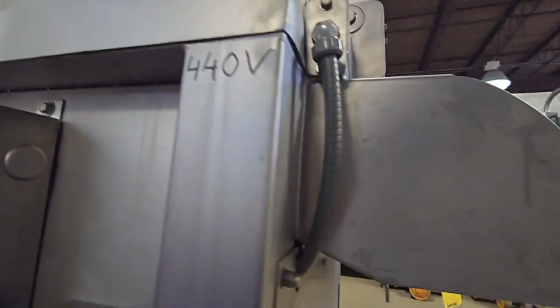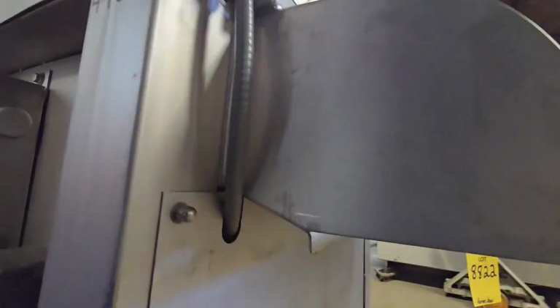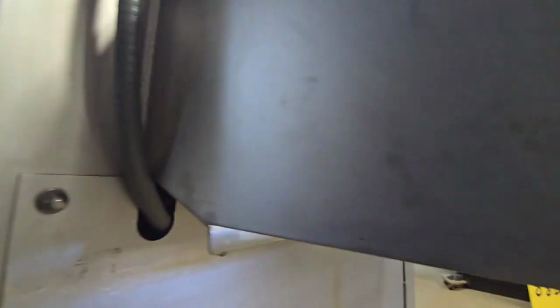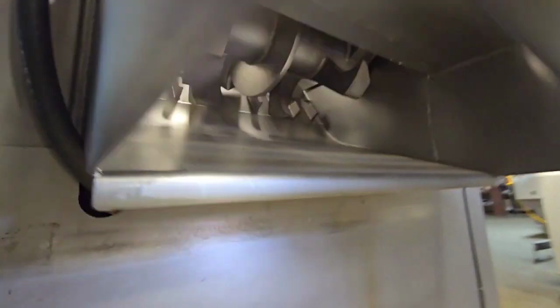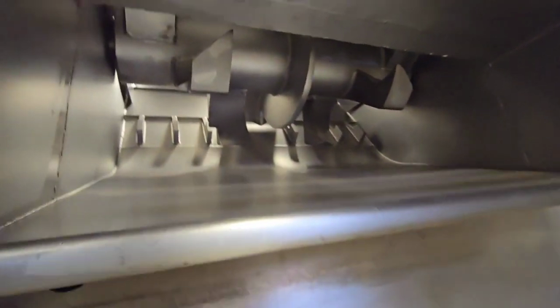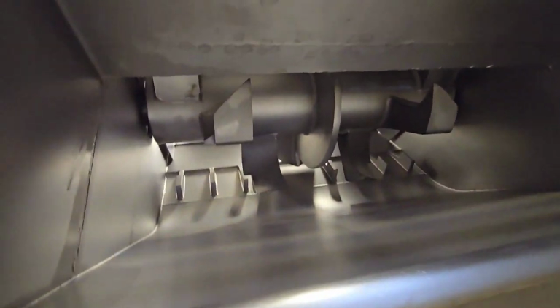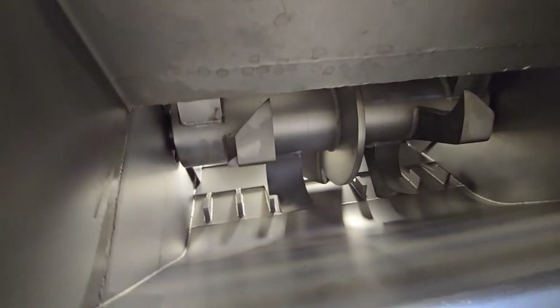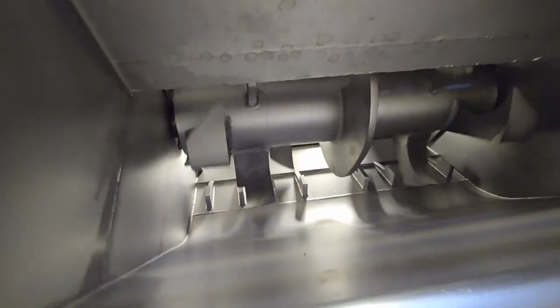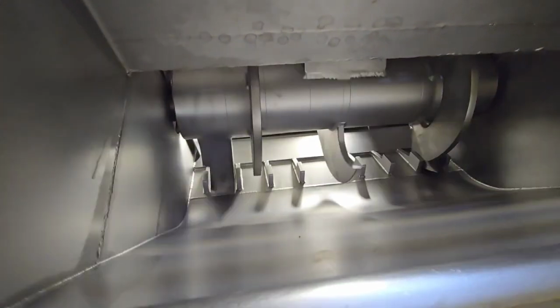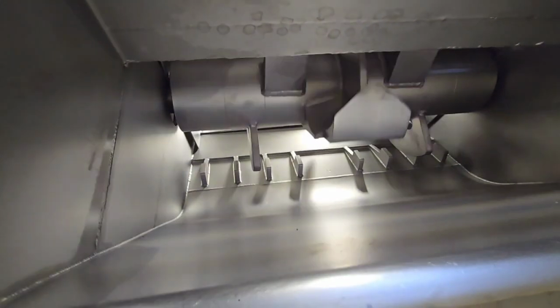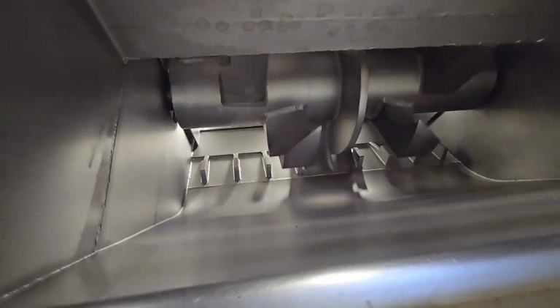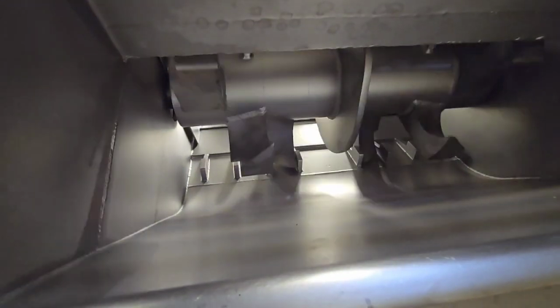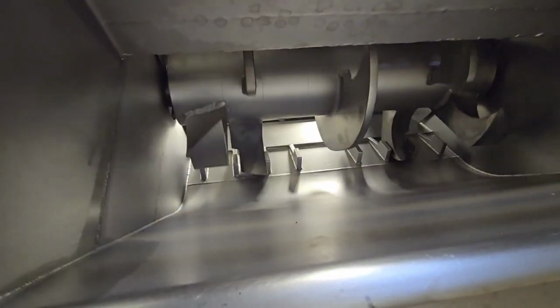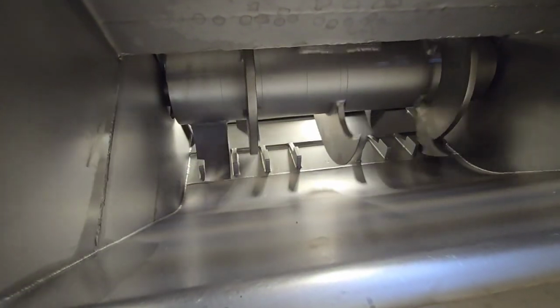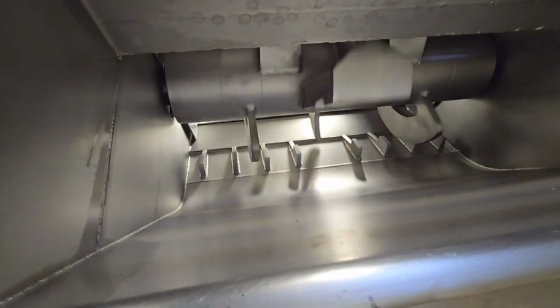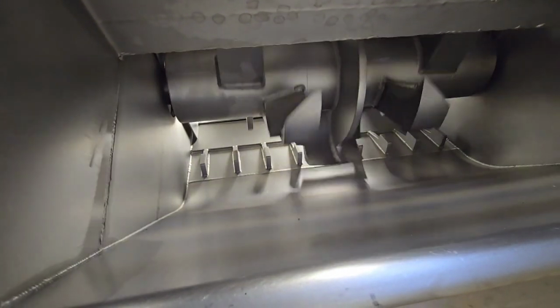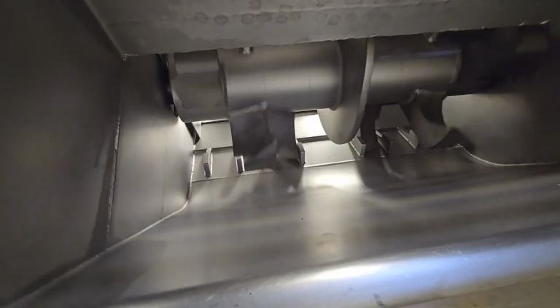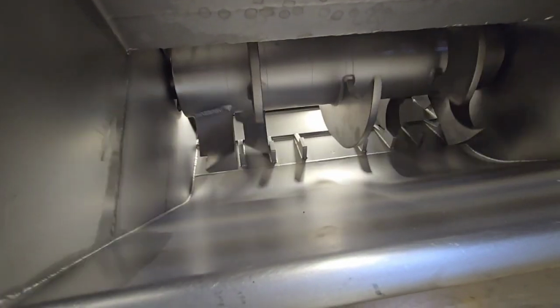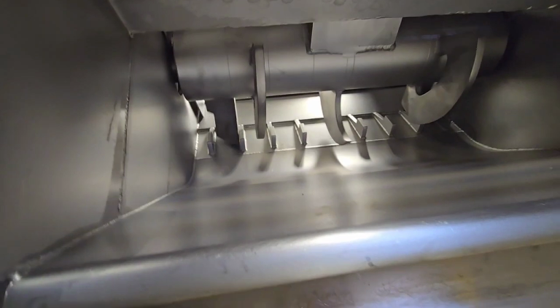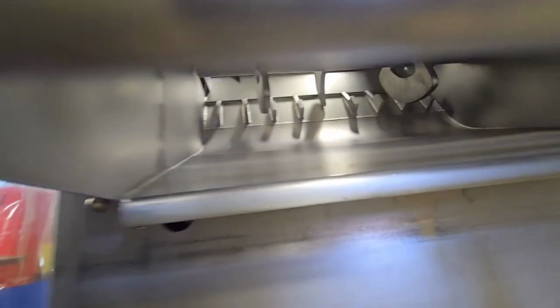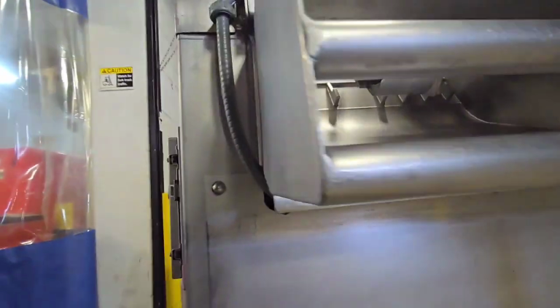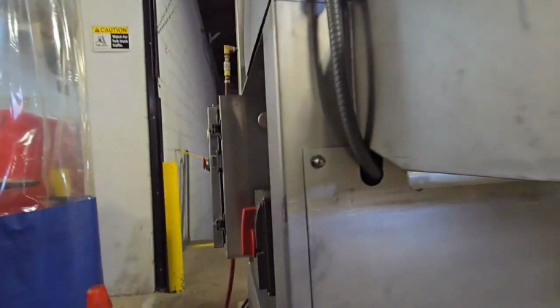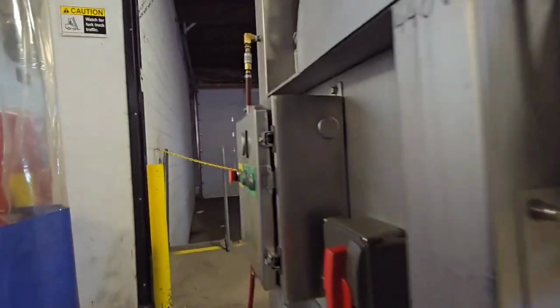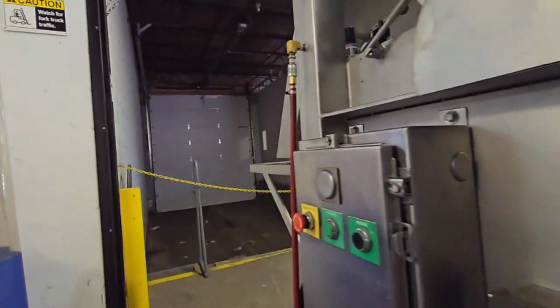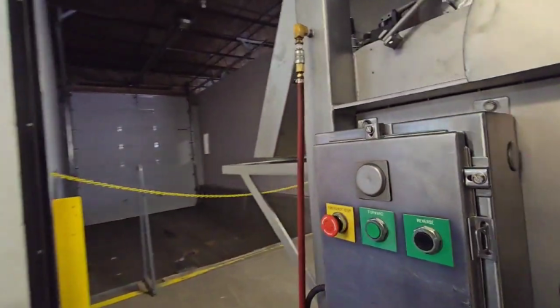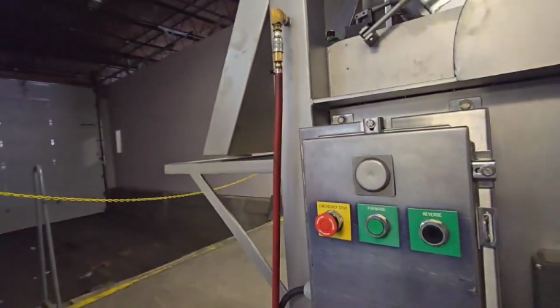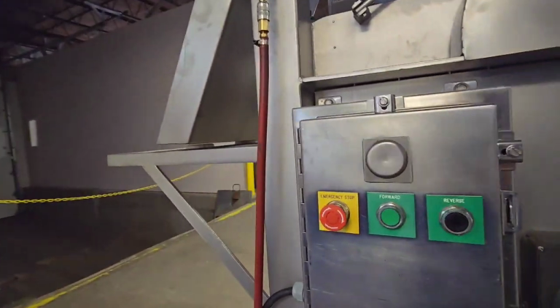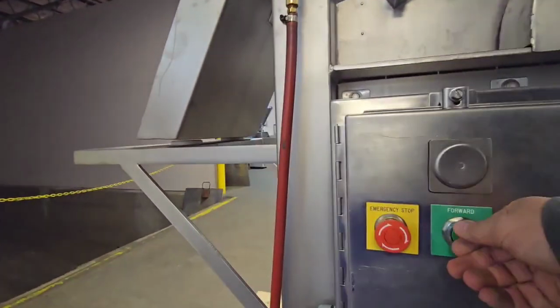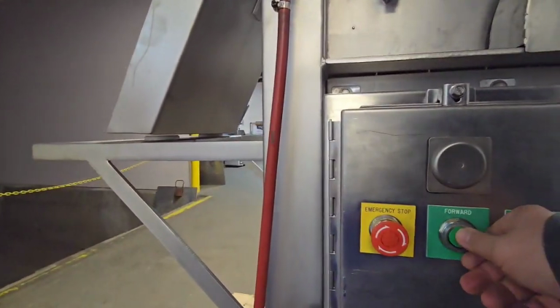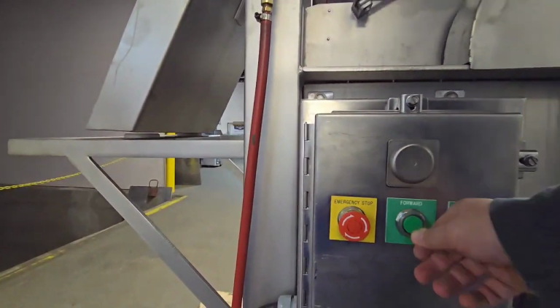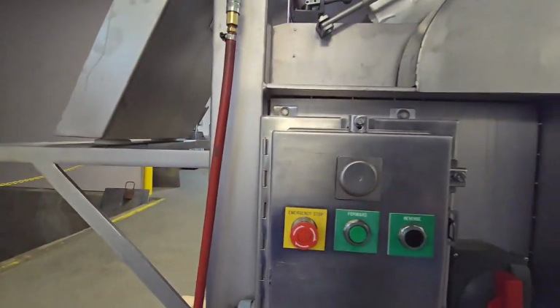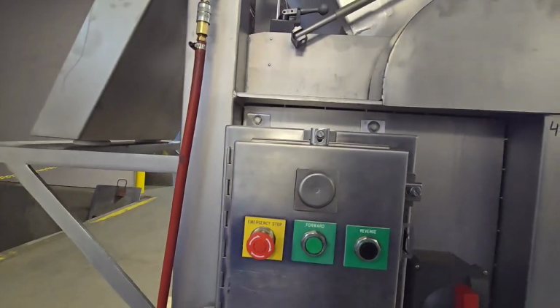Just to show you guys running backwards here. So we'll put it back in forward.